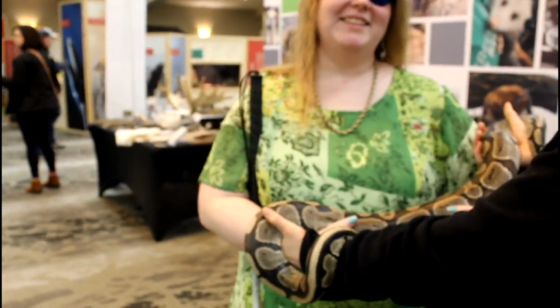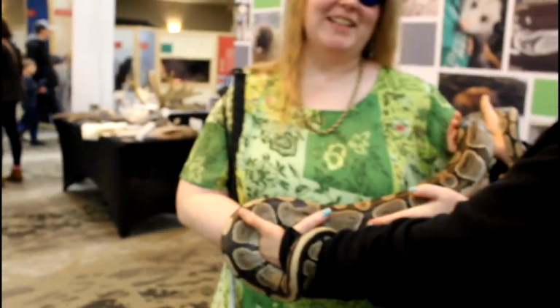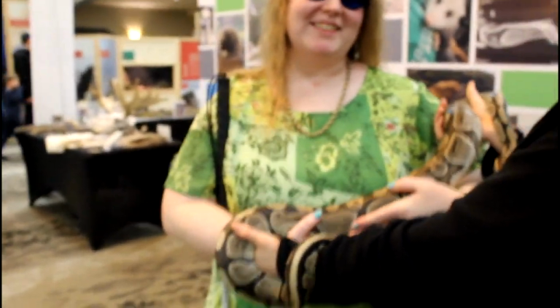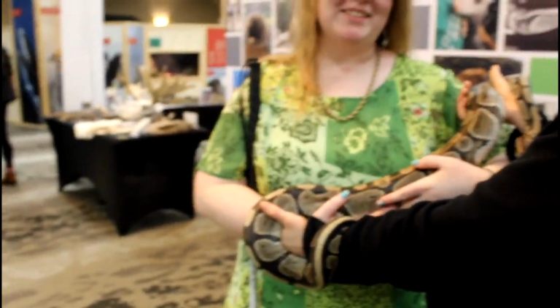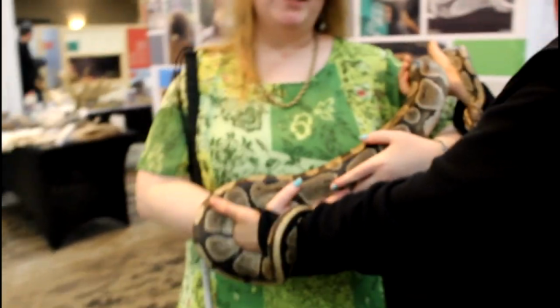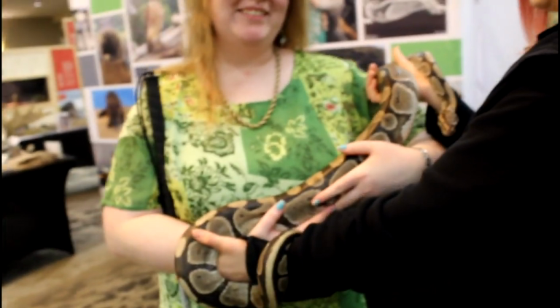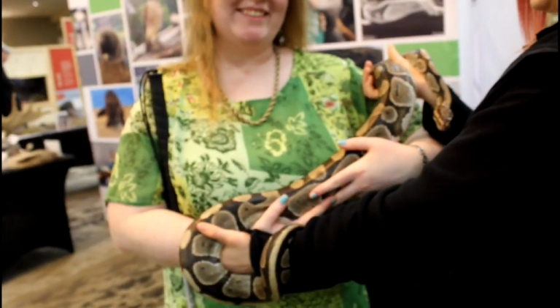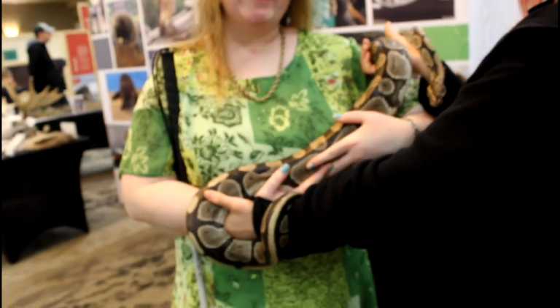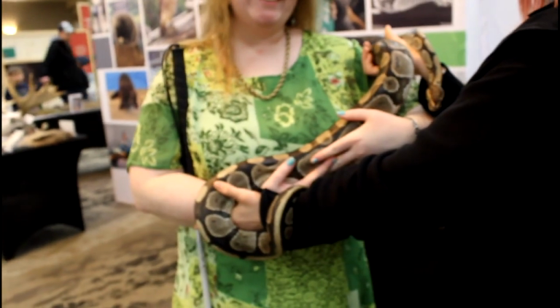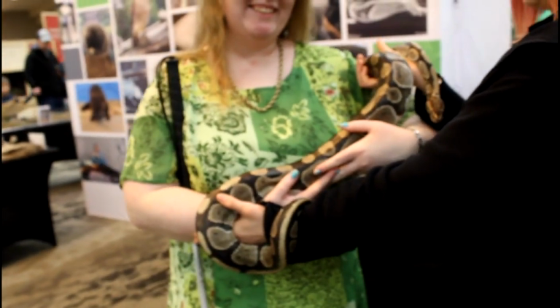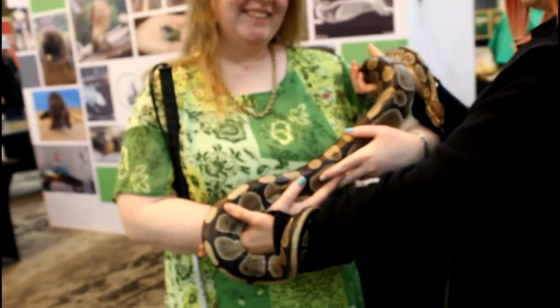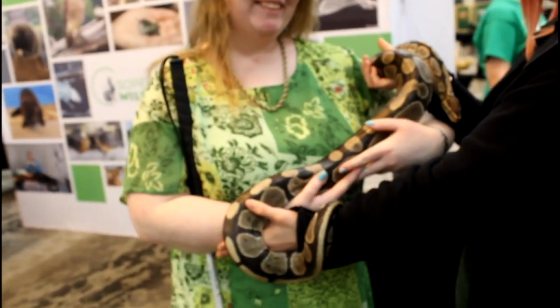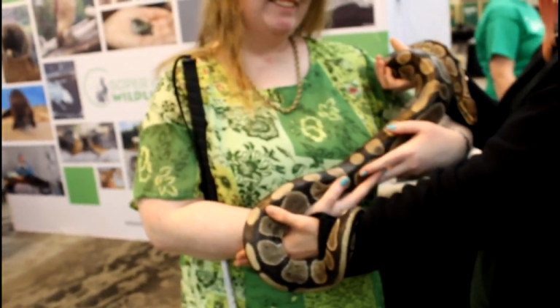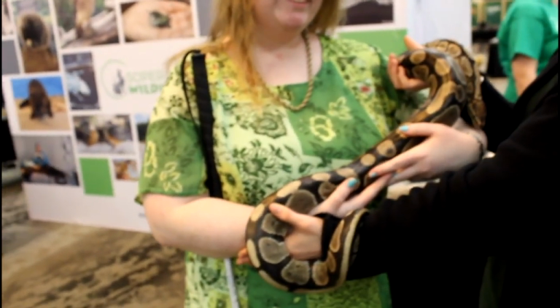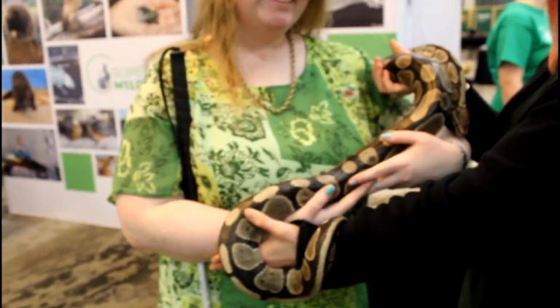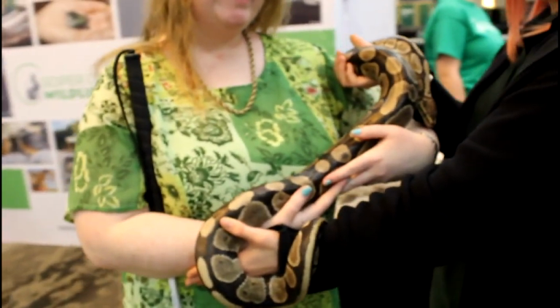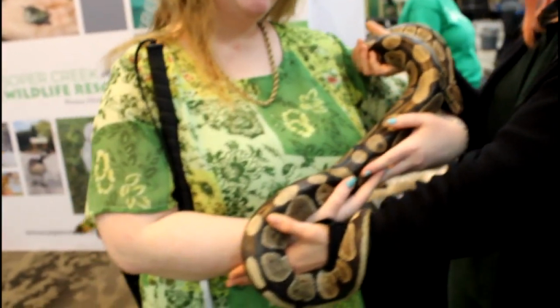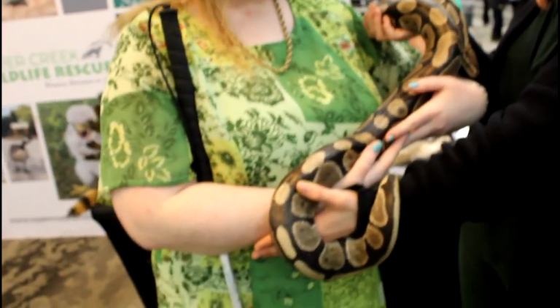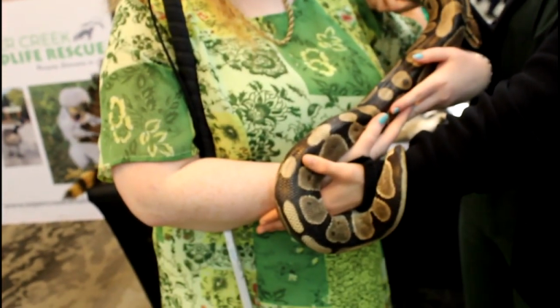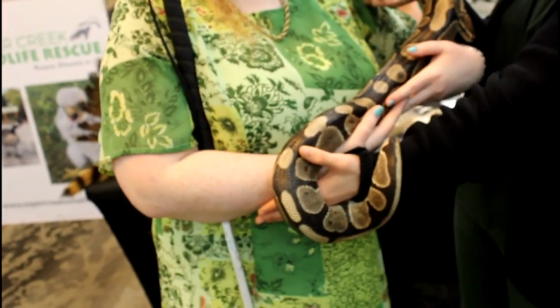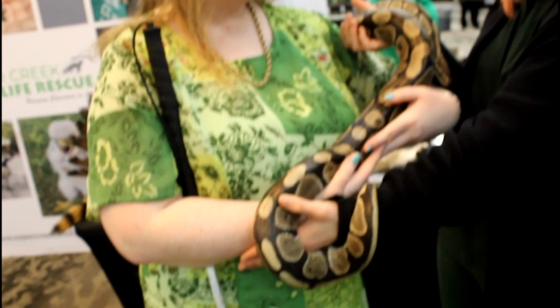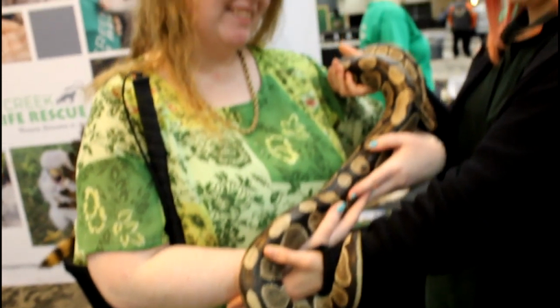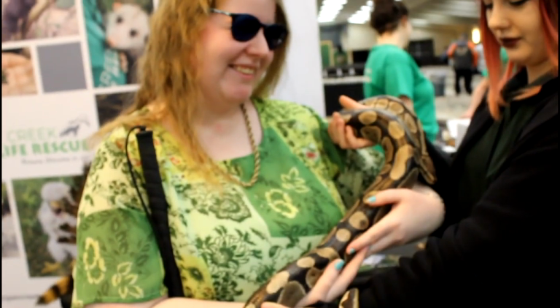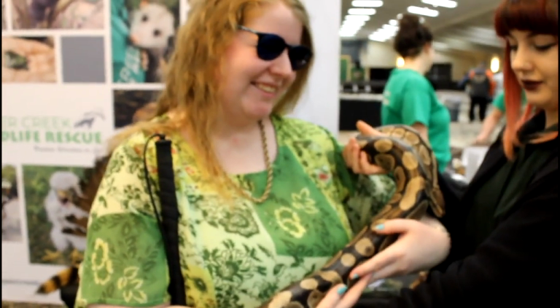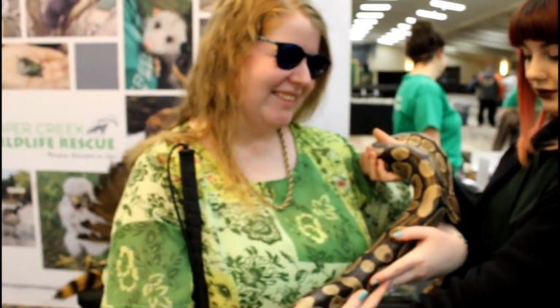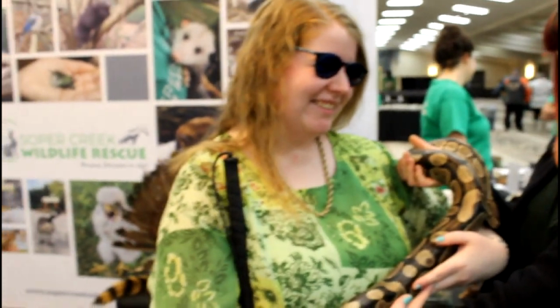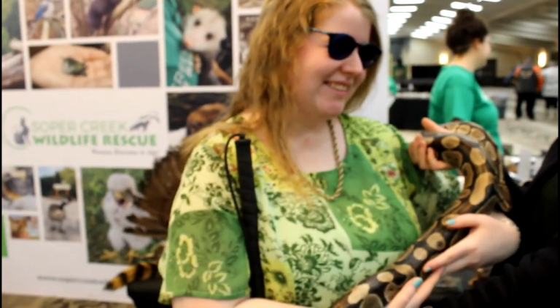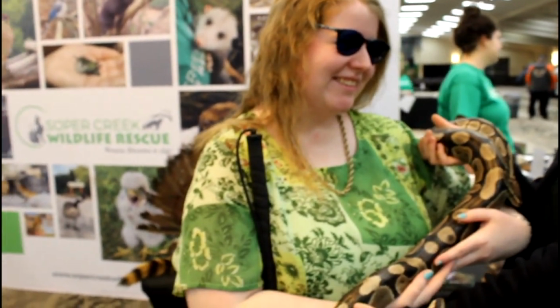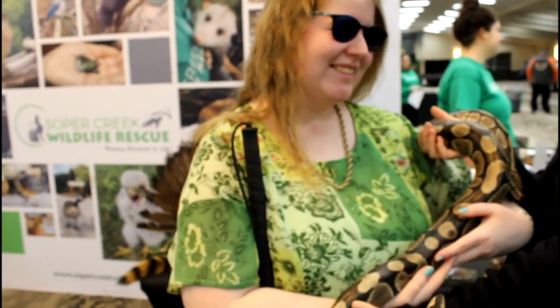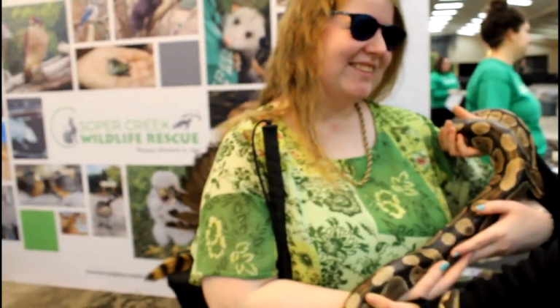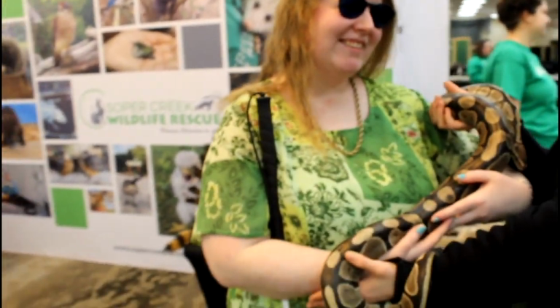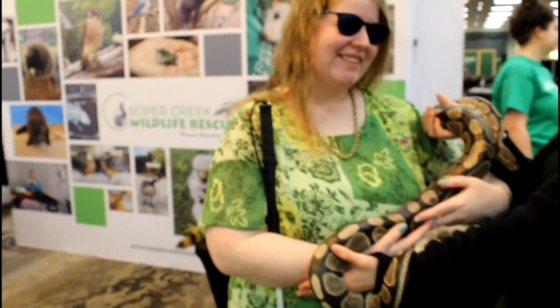Definitely get a picture of this. I am, yeah — I have to move slowly. Yeah, look at that. There you are, there you go.